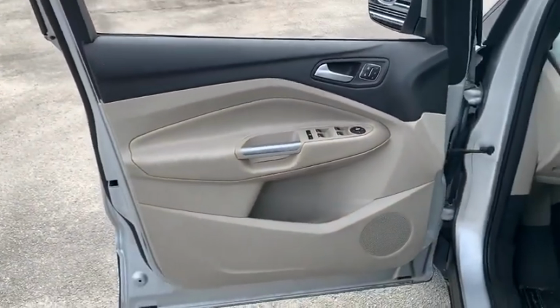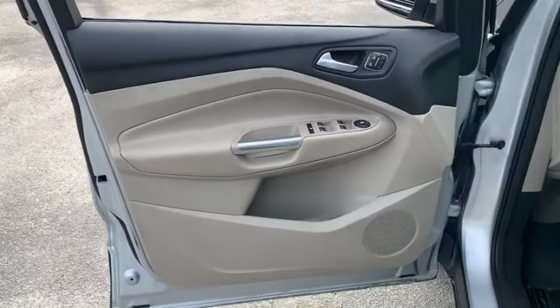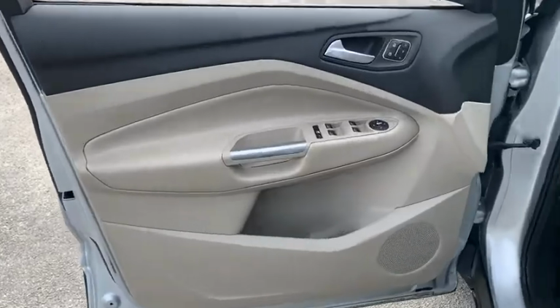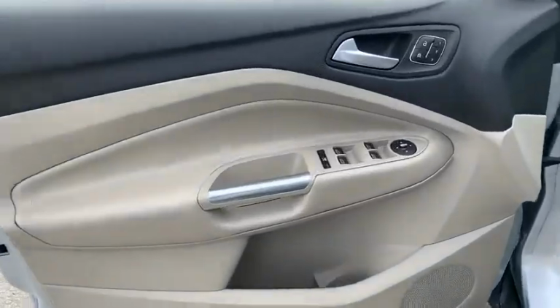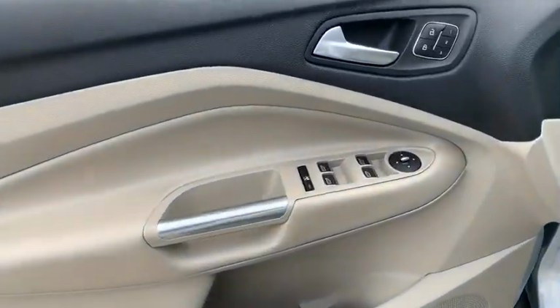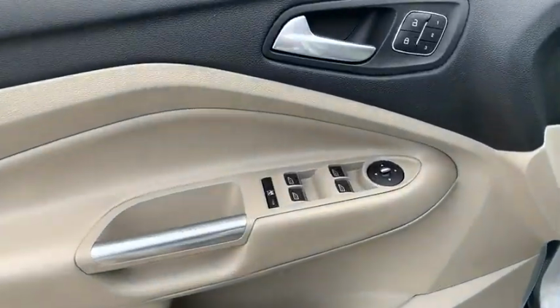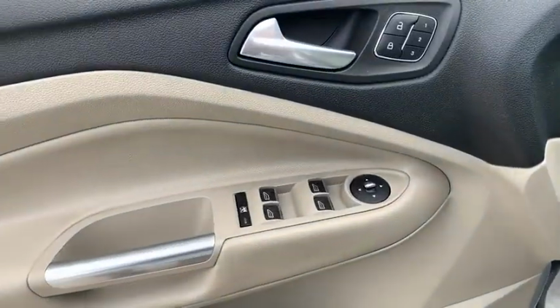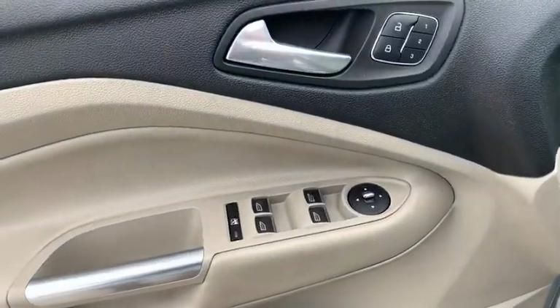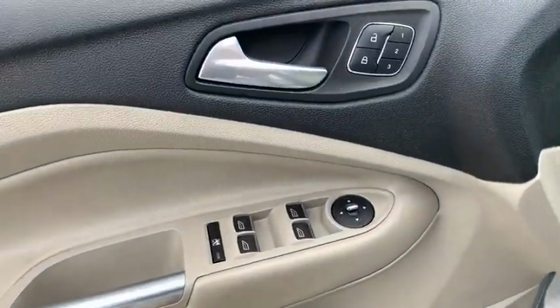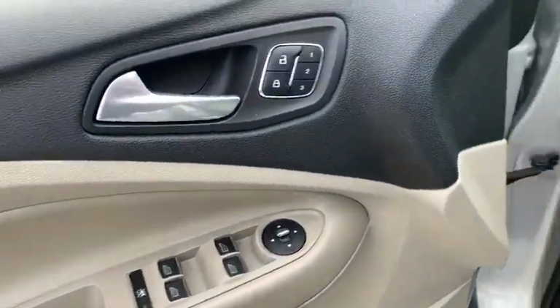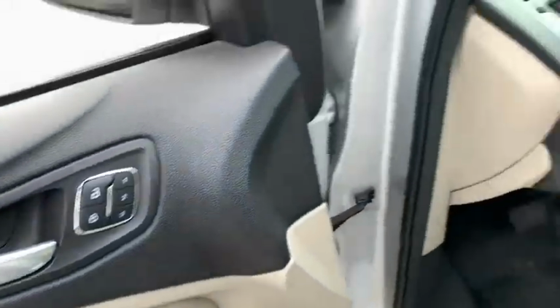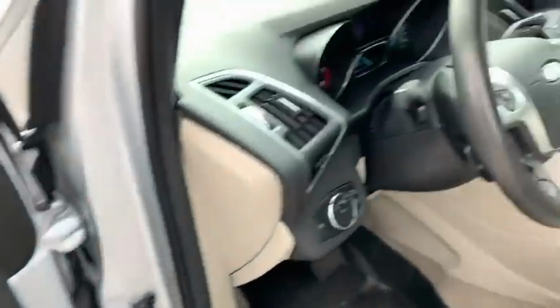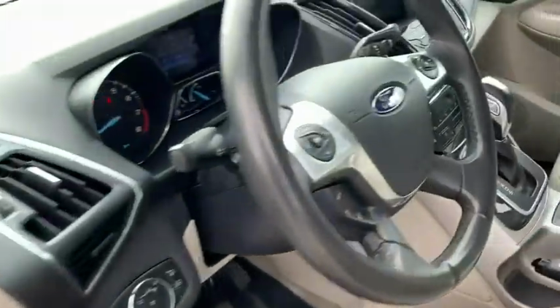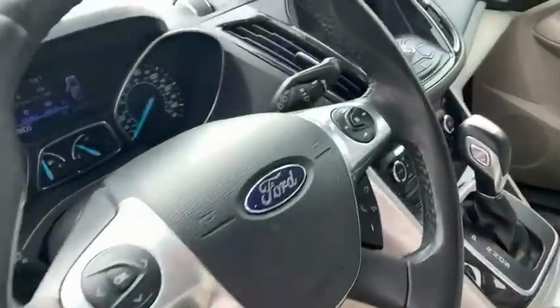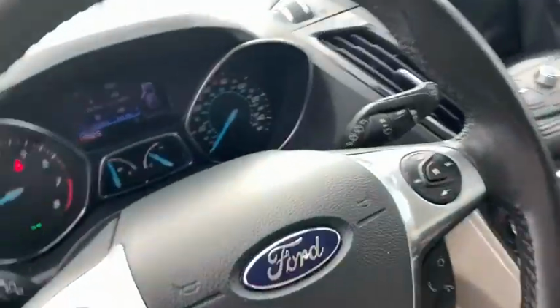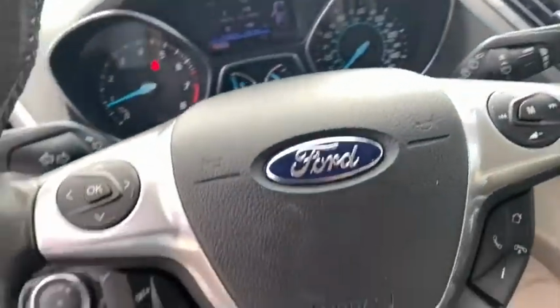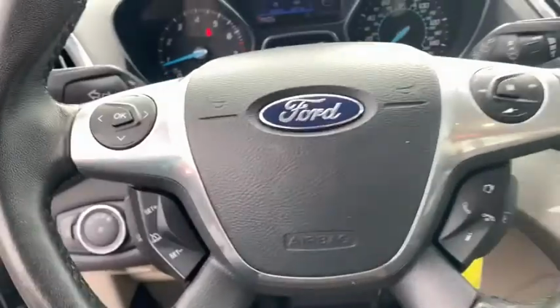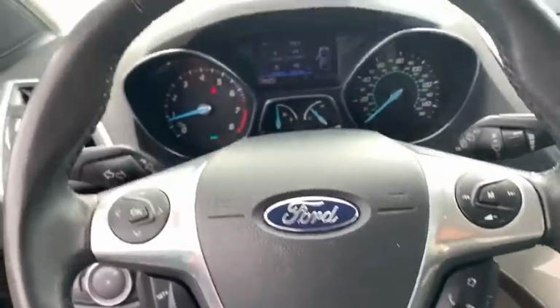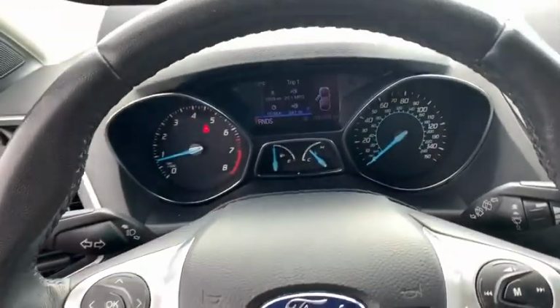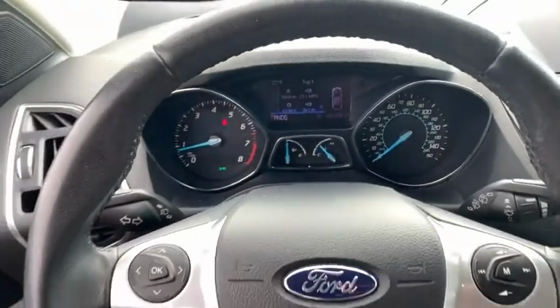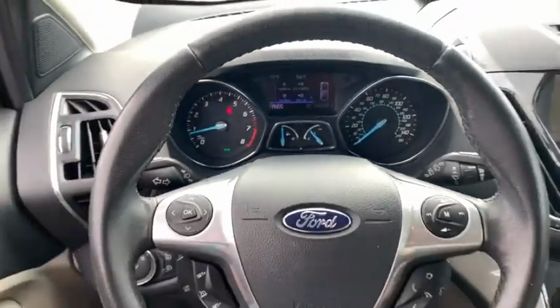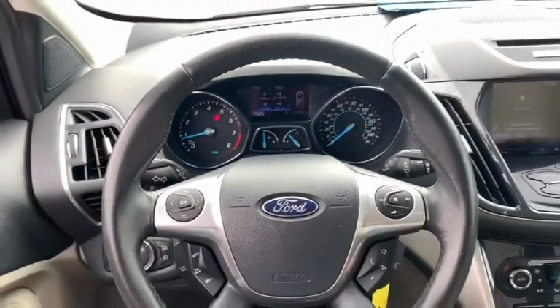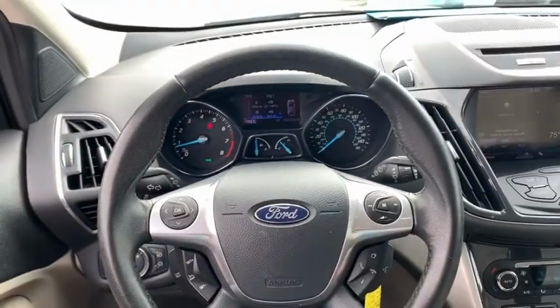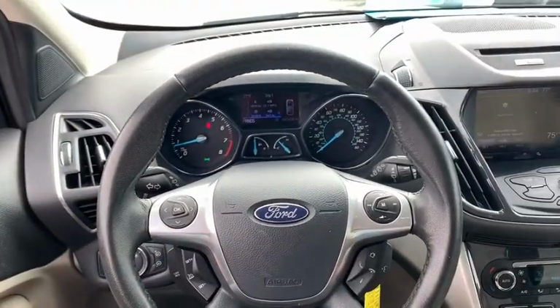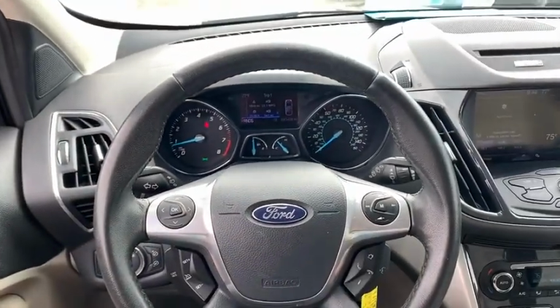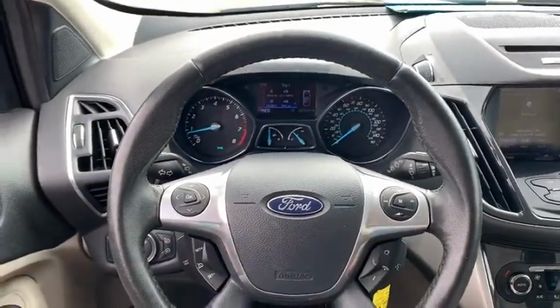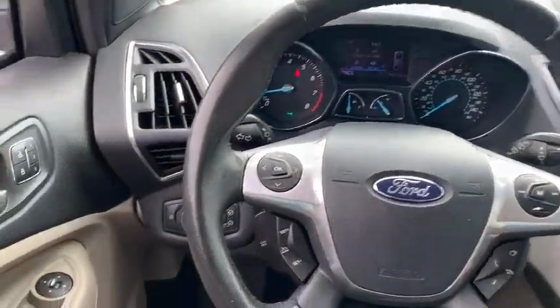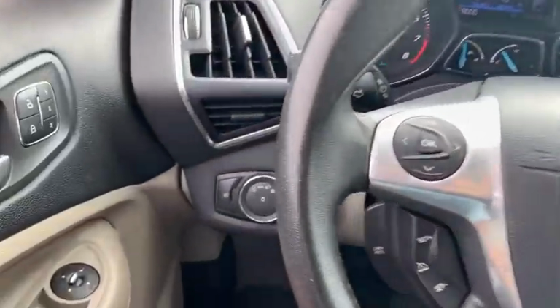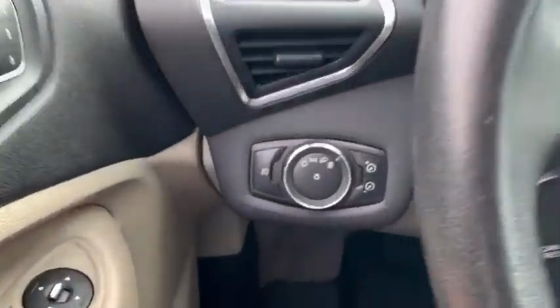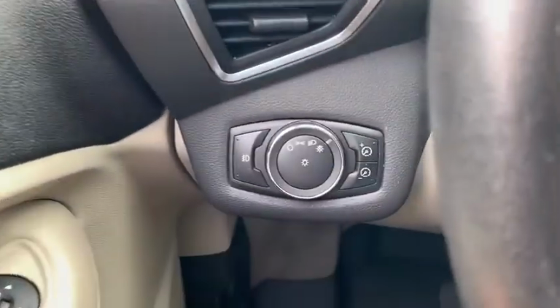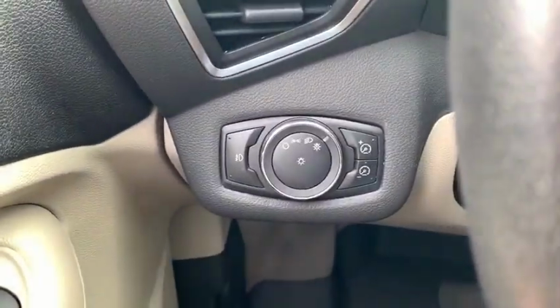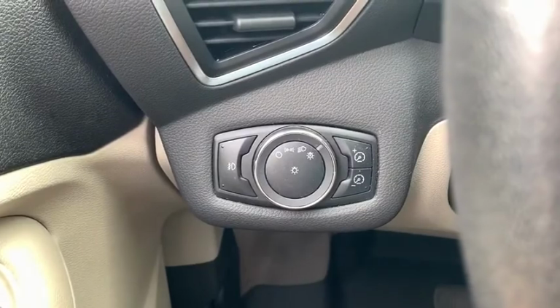Heated front seats, fog lights, security system, power windows, trip computer, rear window defroster, compass, electronic stability control, tachometer, remote keyless entry.